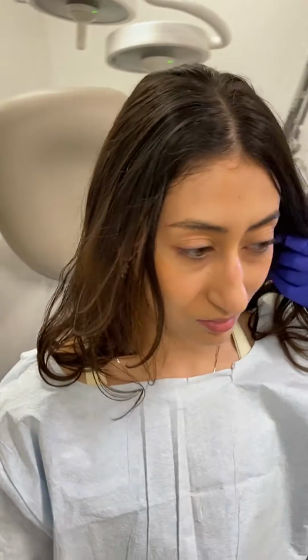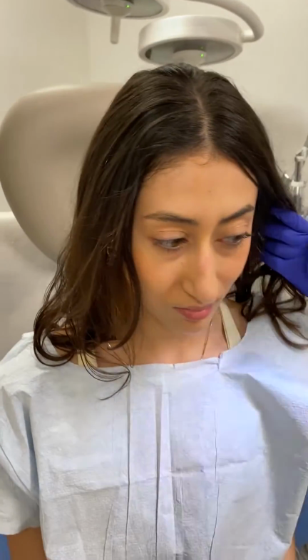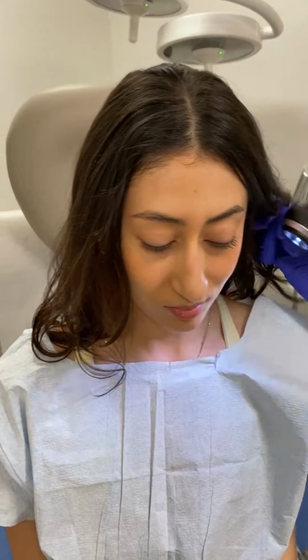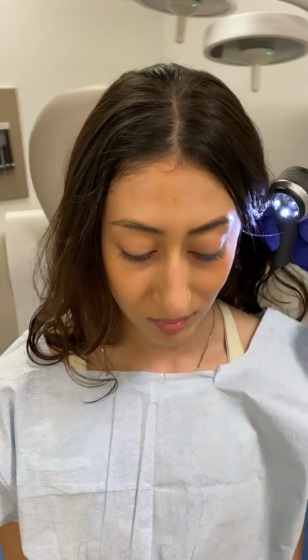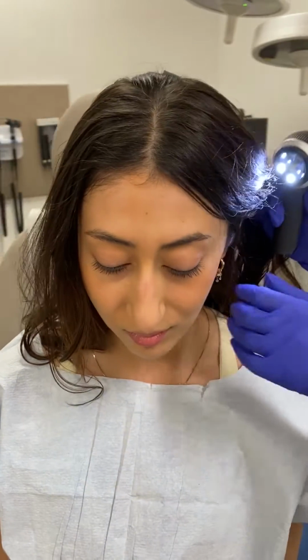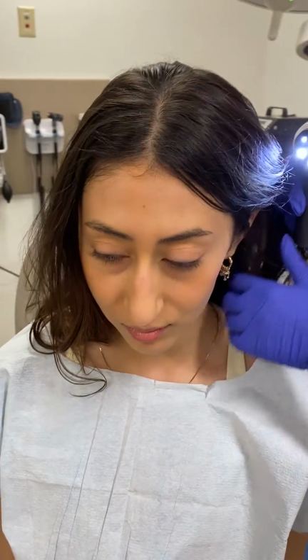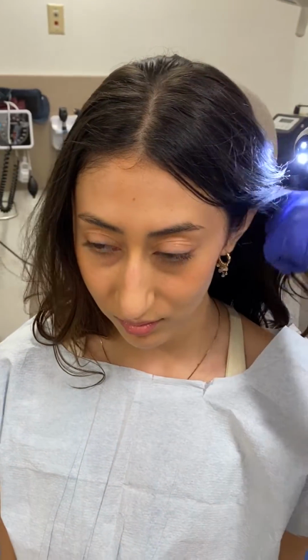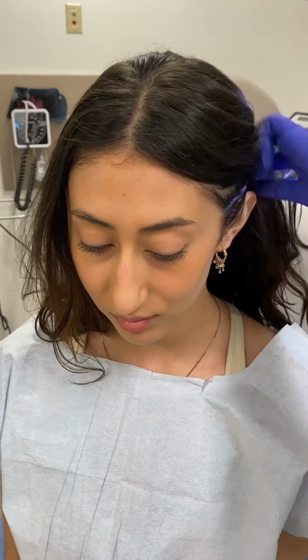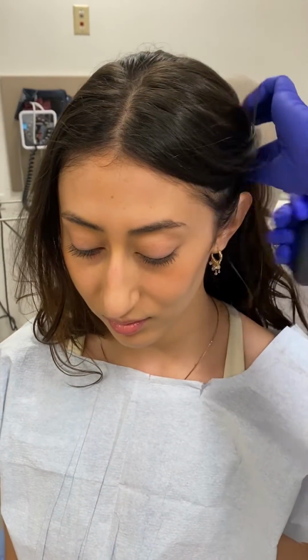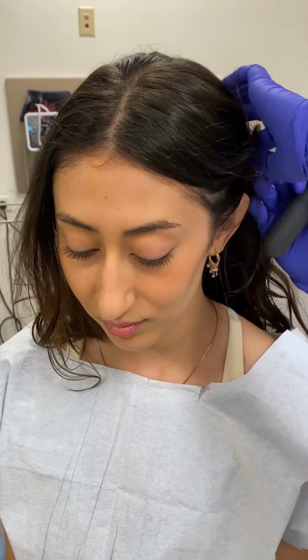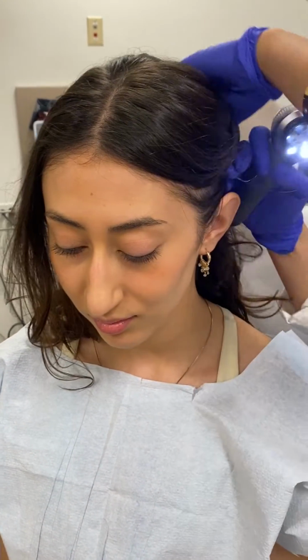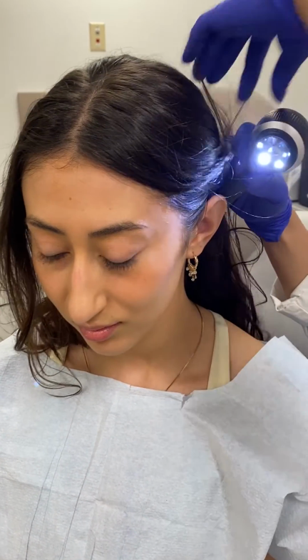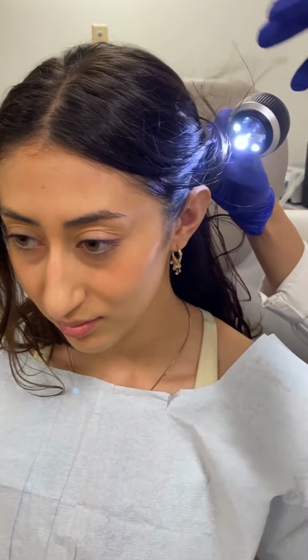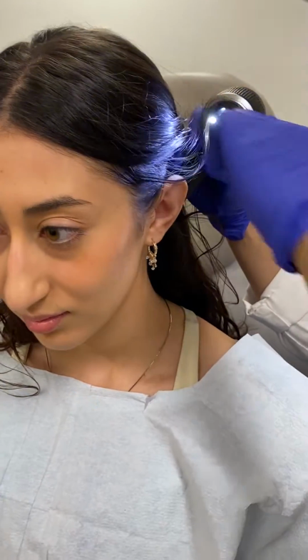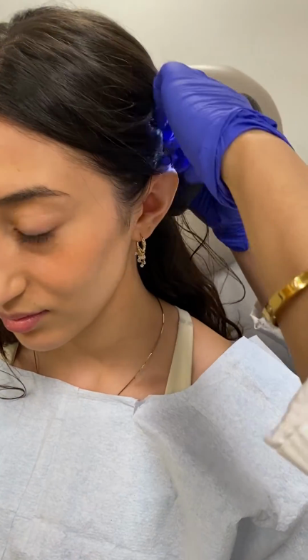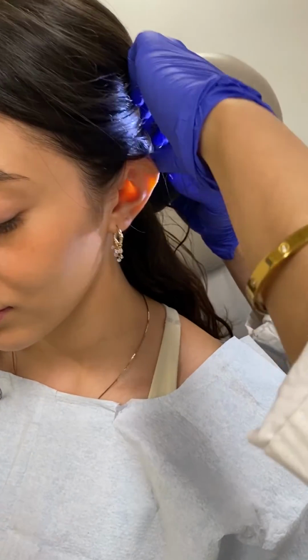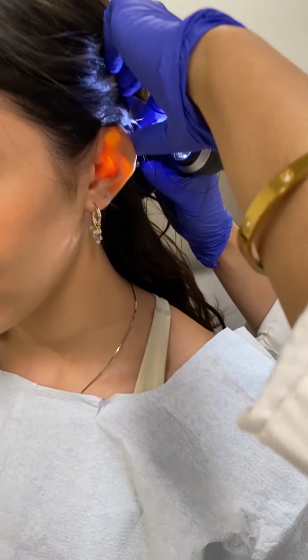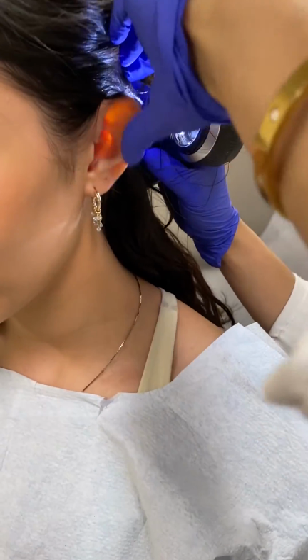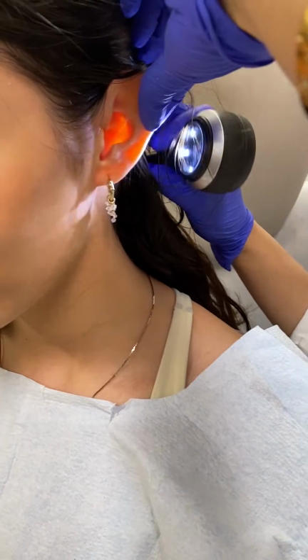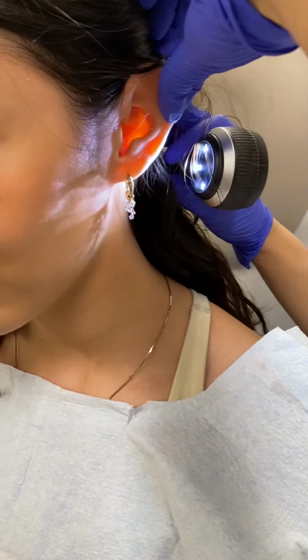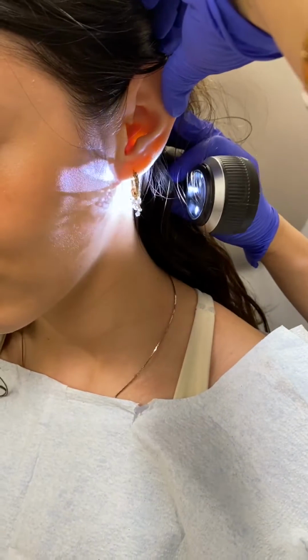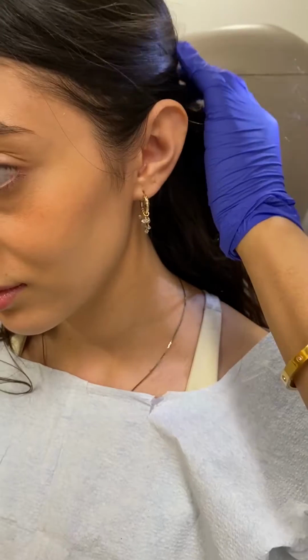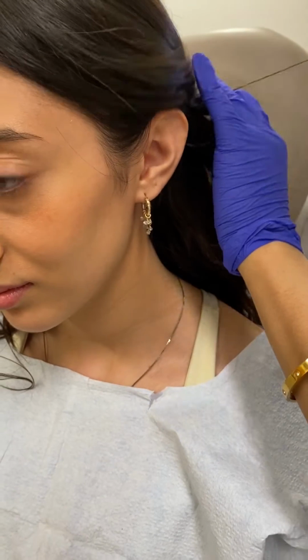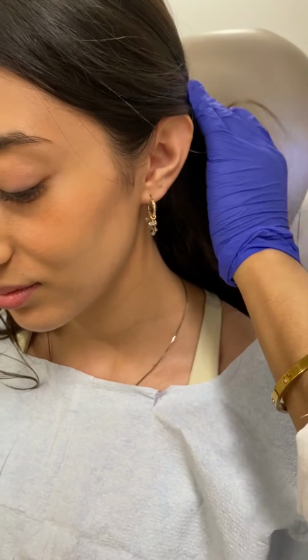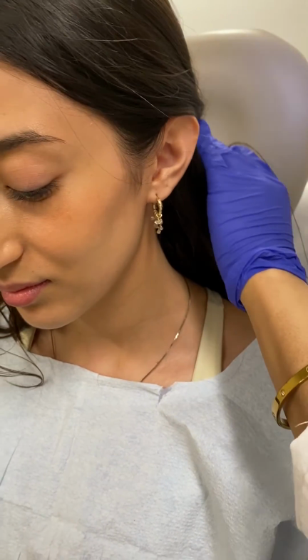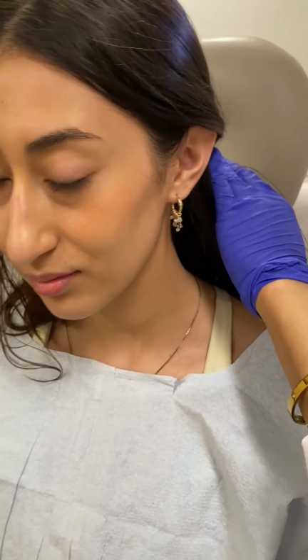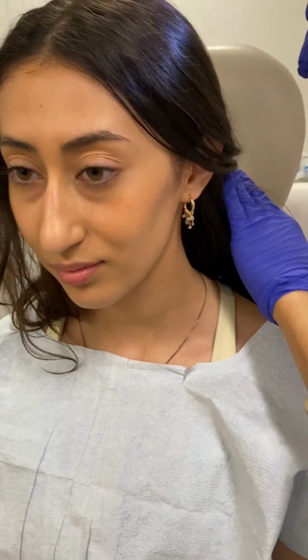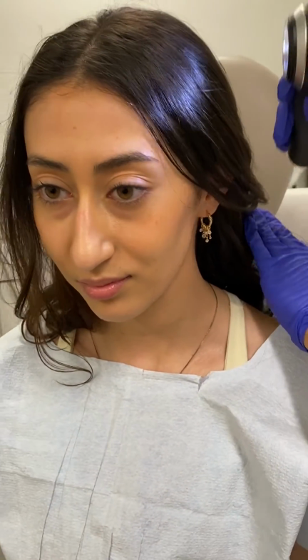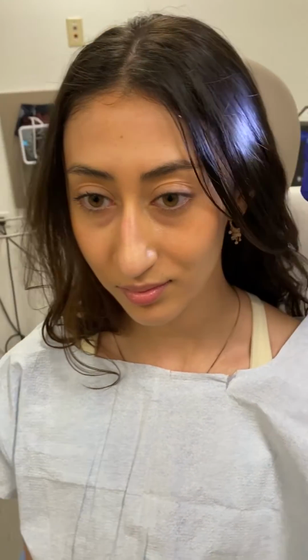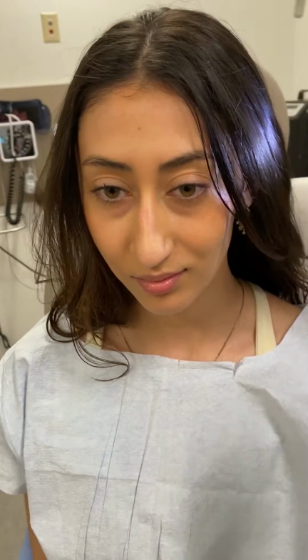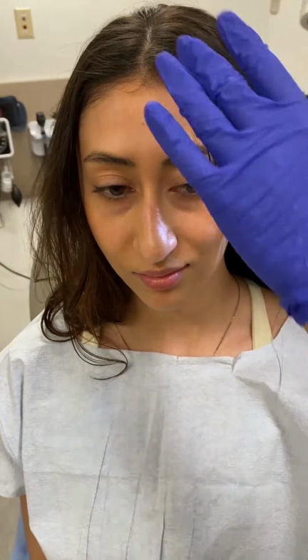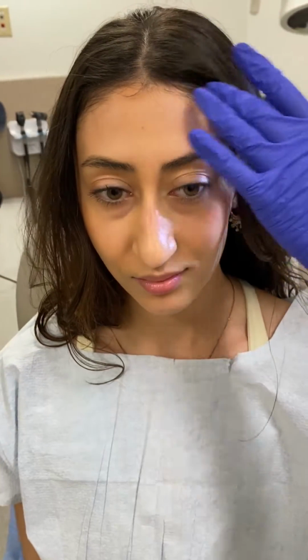Now we'll look at the head and neck. I'm going to start with this ear — we look at the full ear and also behind the ear. I'm going to move to the face now, and we'll look at the temples and the lateral cheeks.